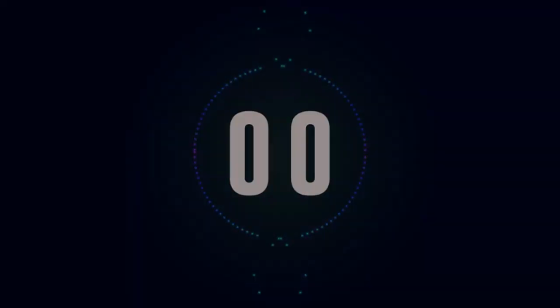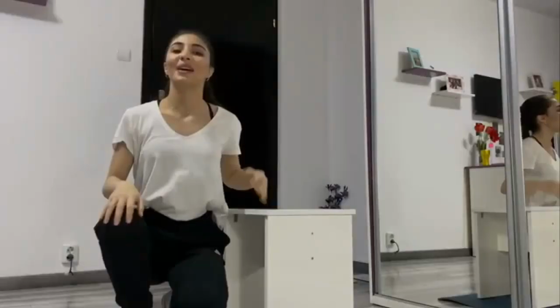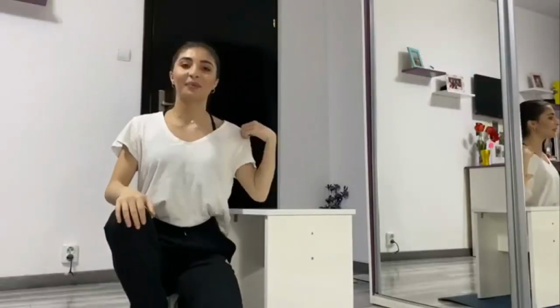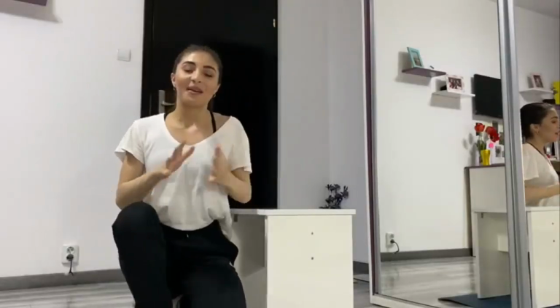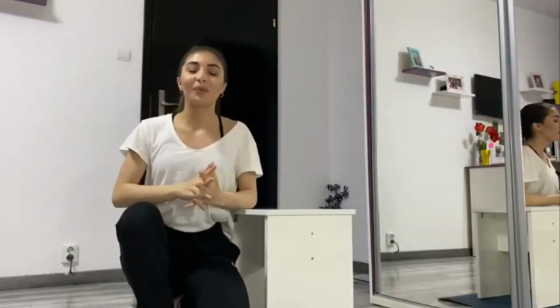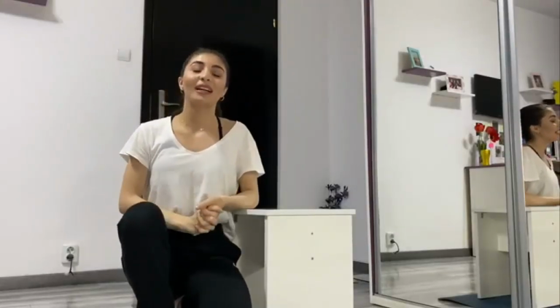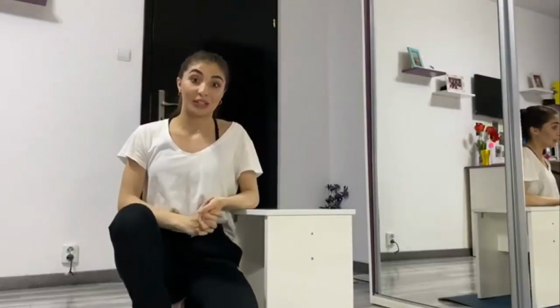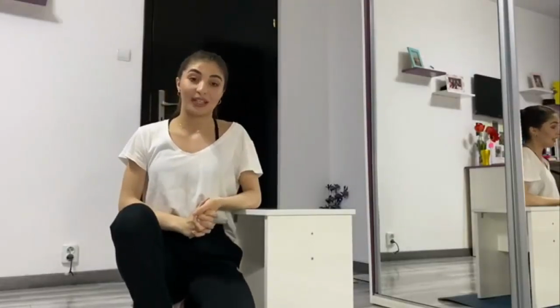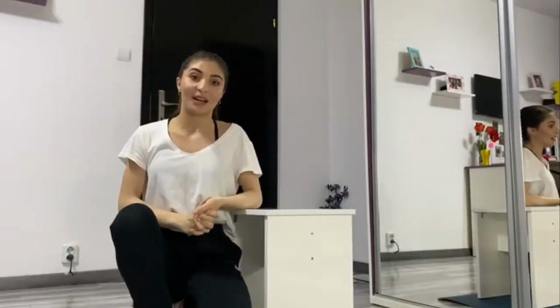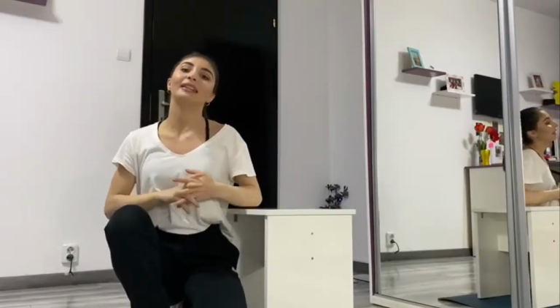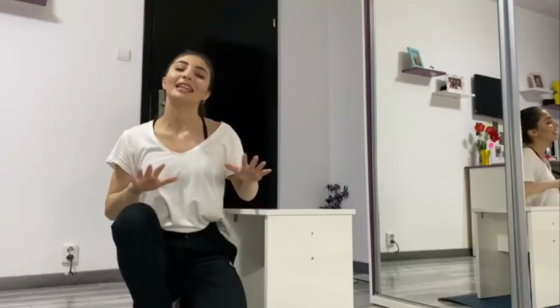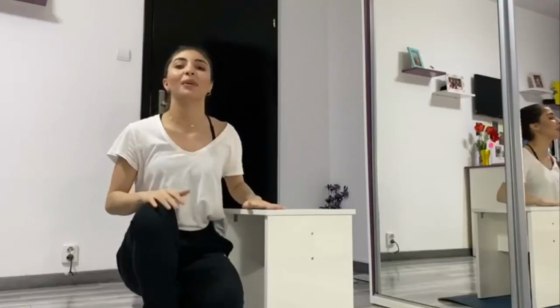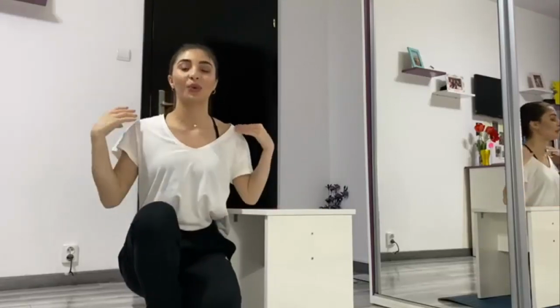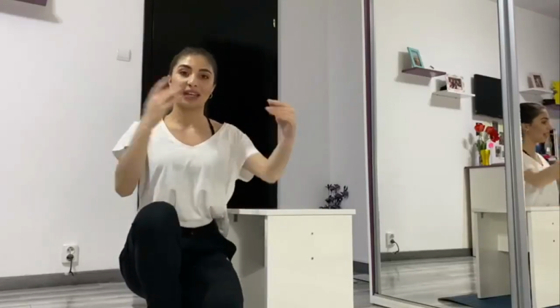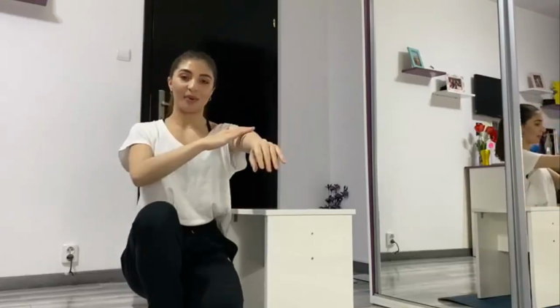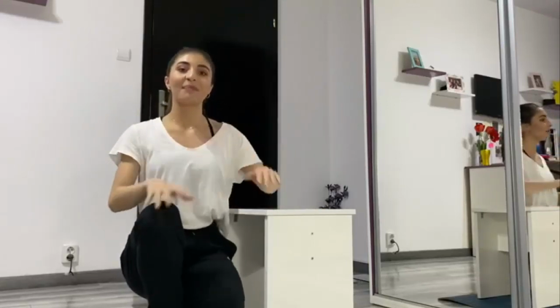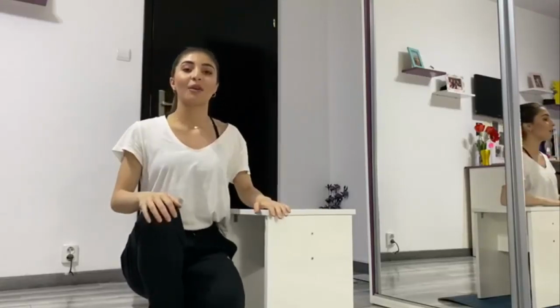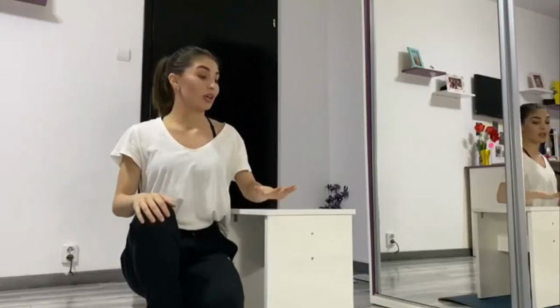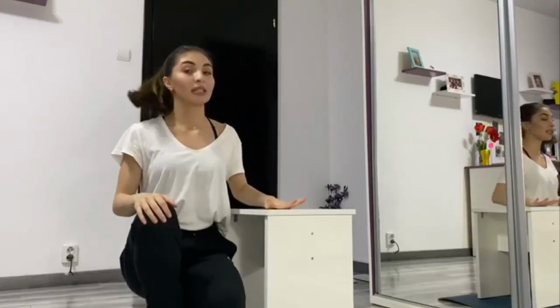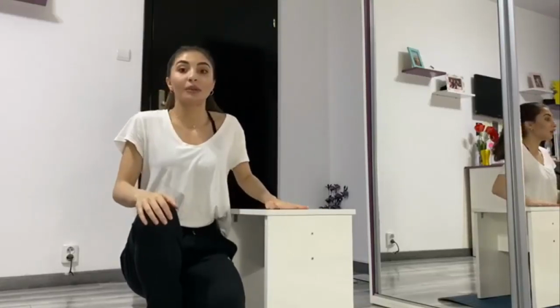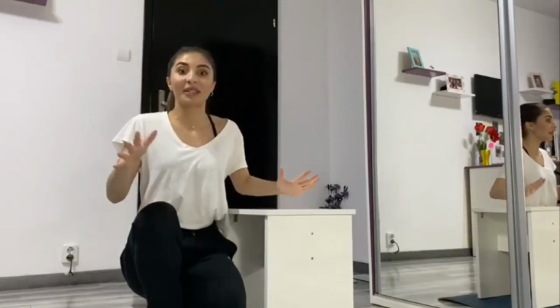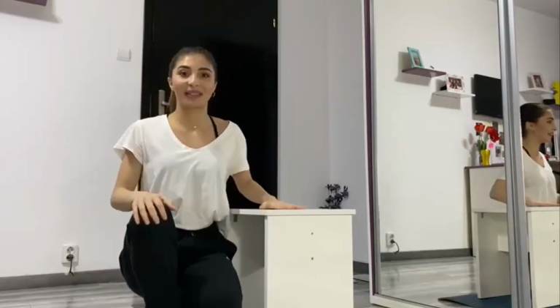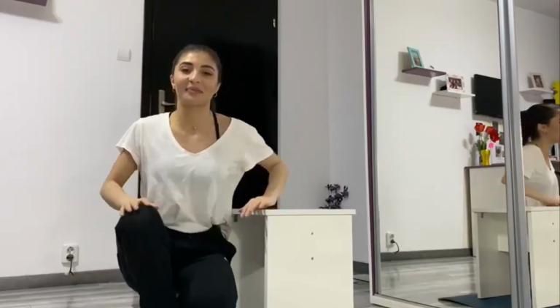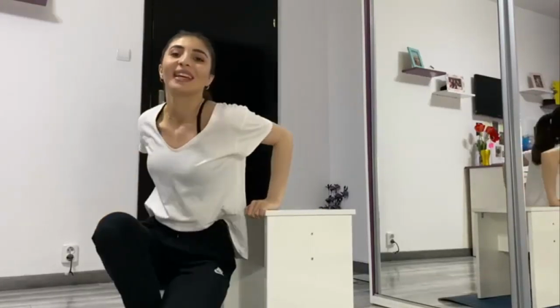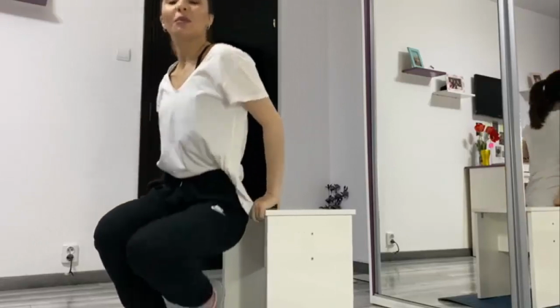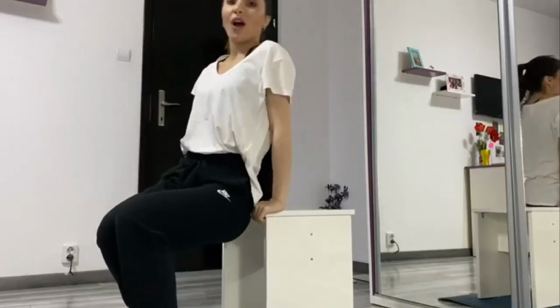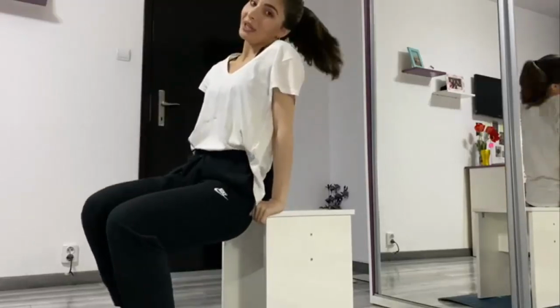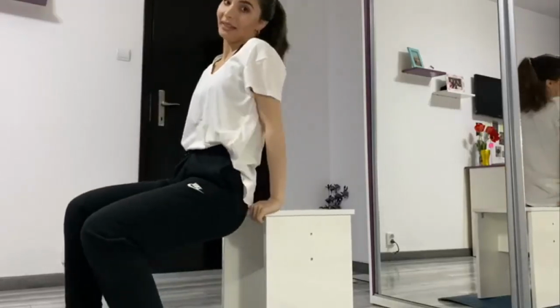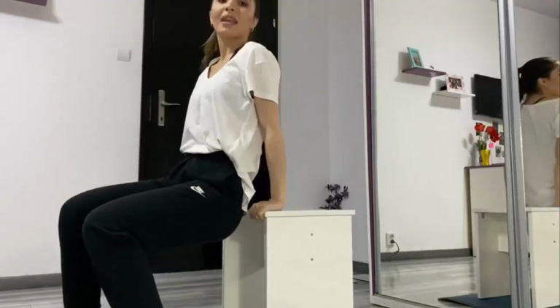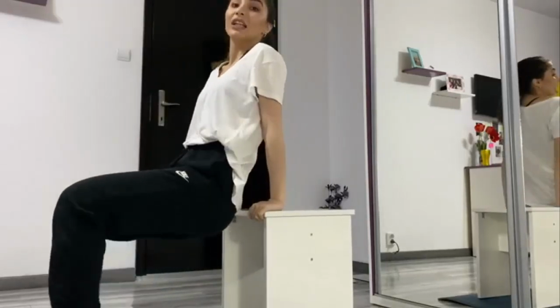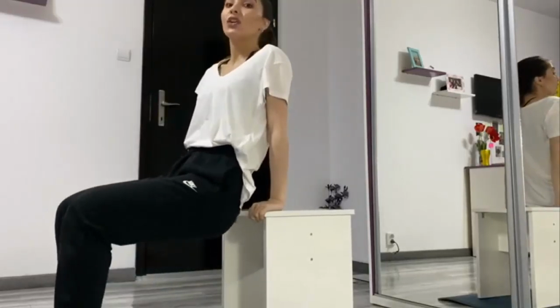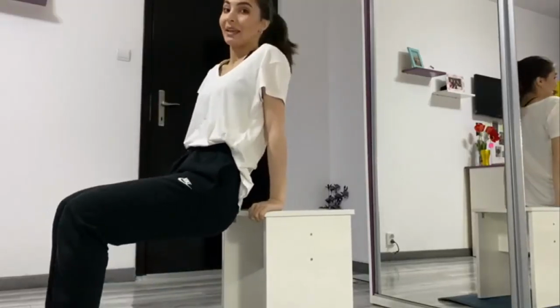Bun. Primul exercițiu din antrenament este pentru umeri și brațe. Avem nevoie de un scaun și cam atât! Vom avea 8 repetări, câte două serii.